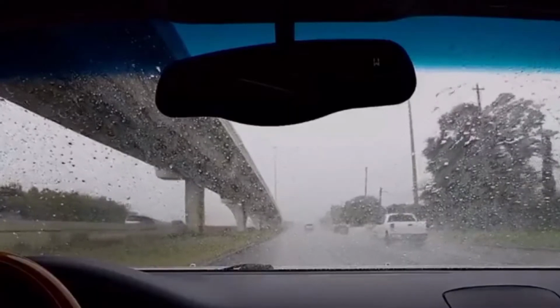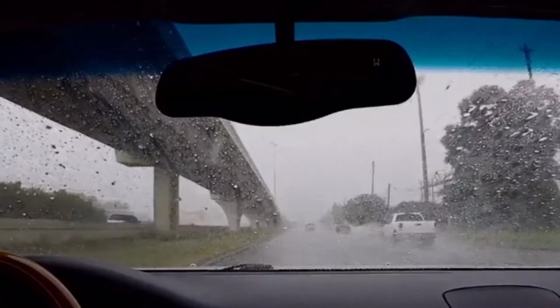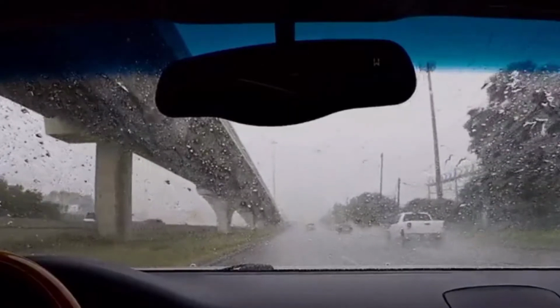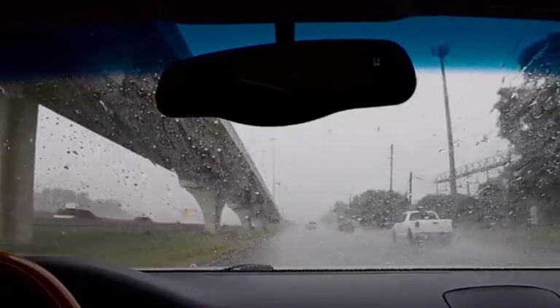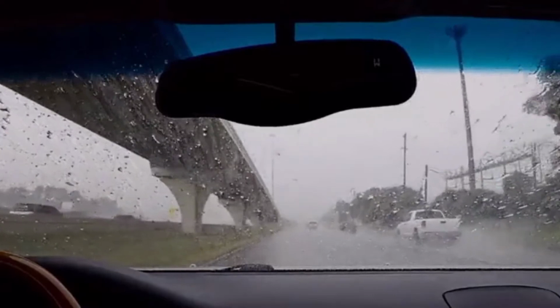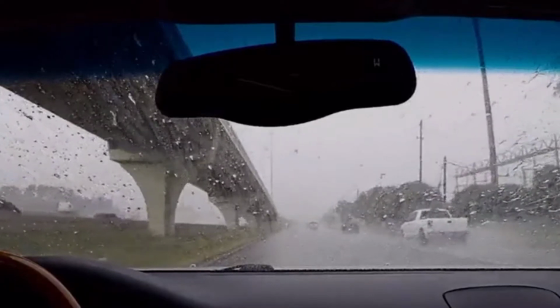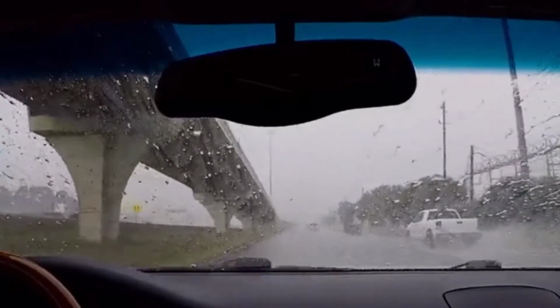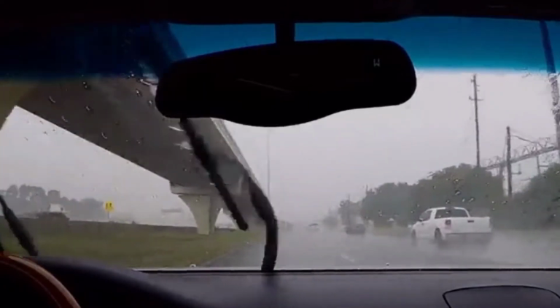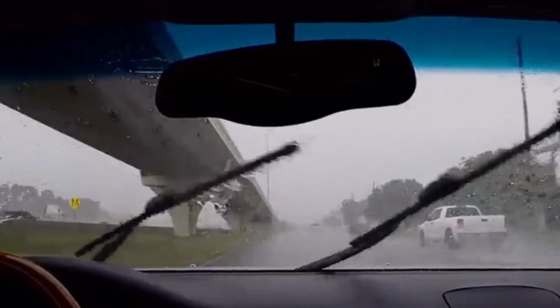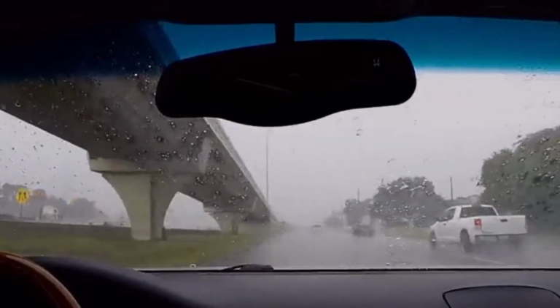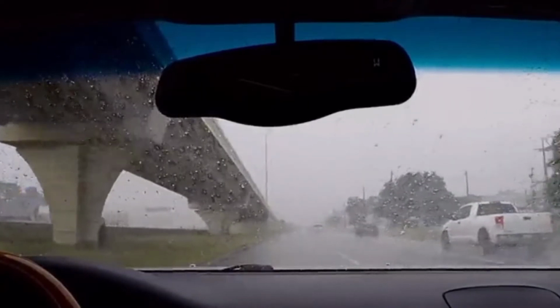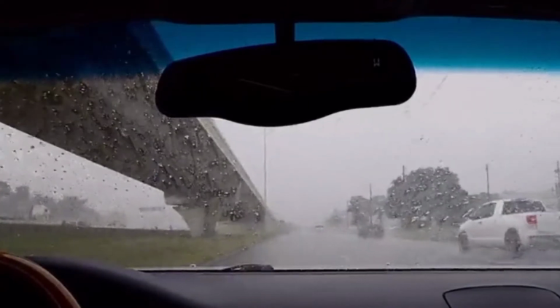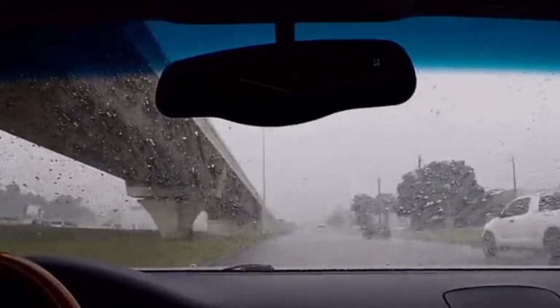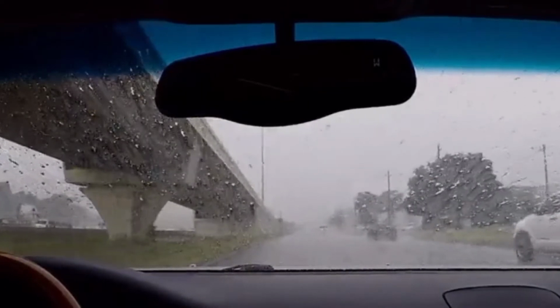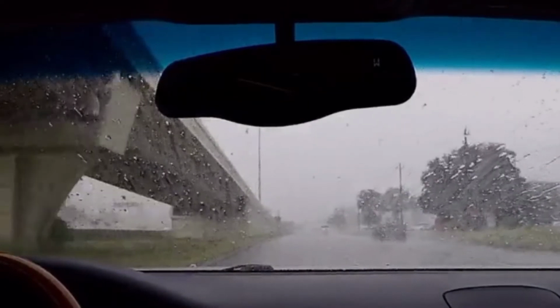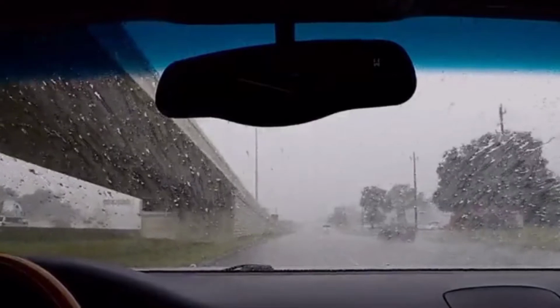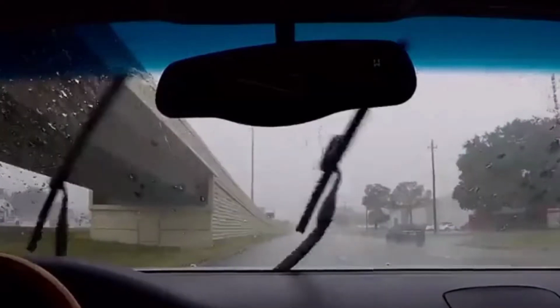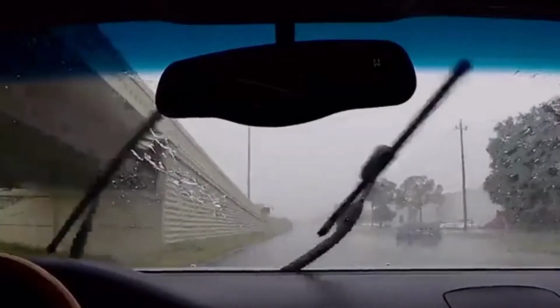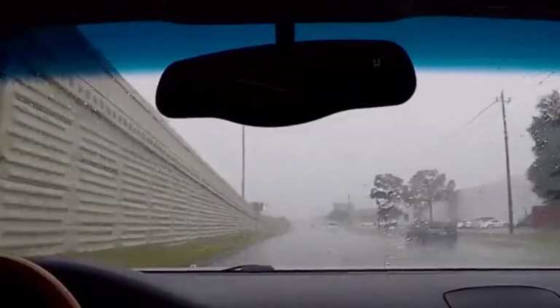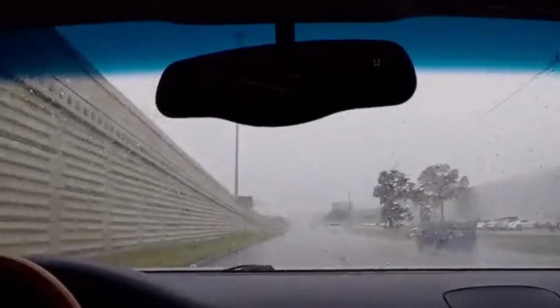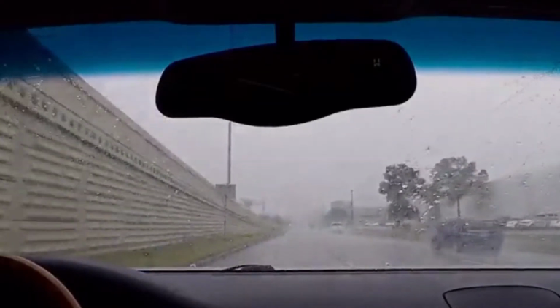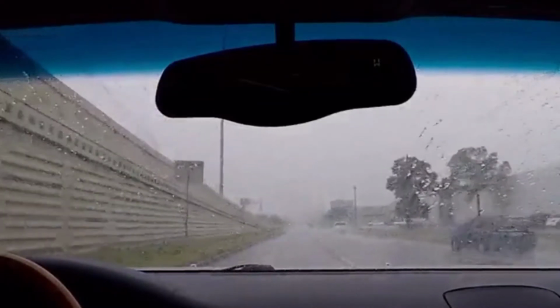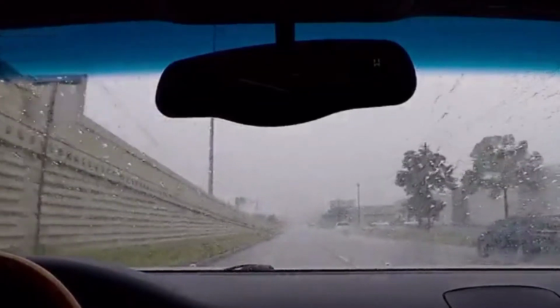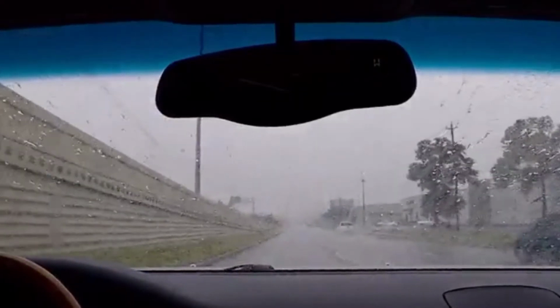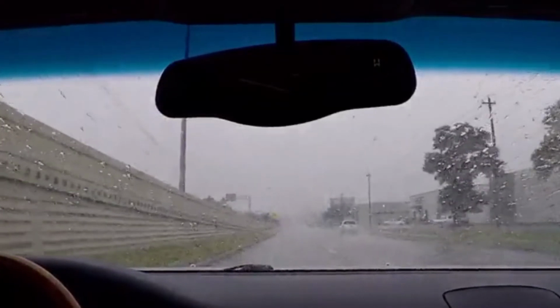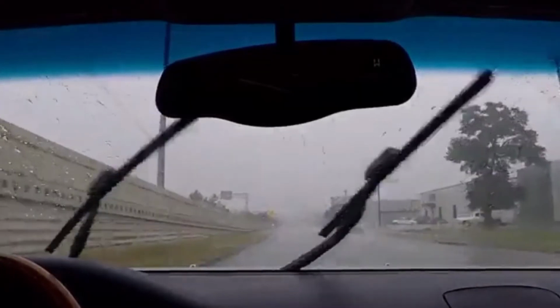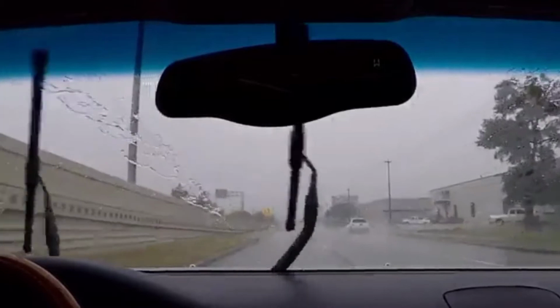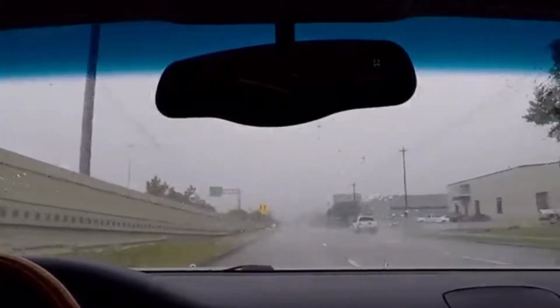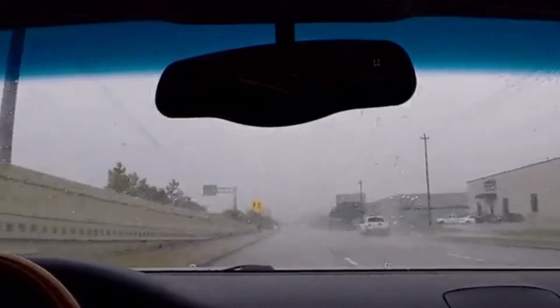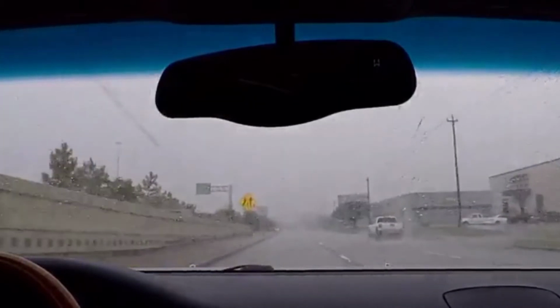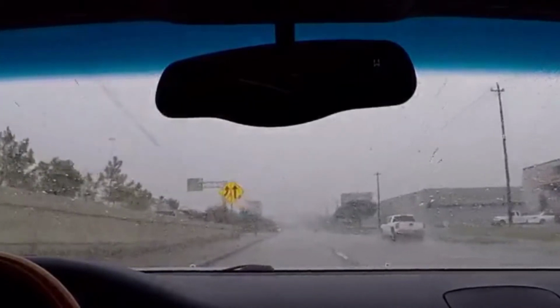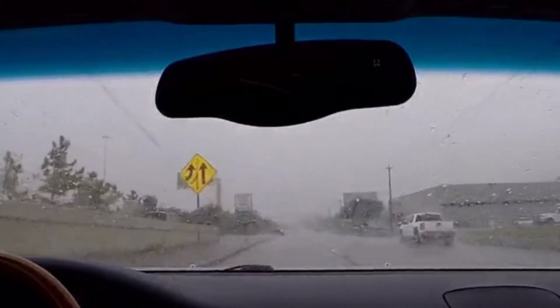Once activated, the water repelling action will last for months. Improving your driving visibility with Rain-X has never been easier. Just run your blades, then watch water bead up and roll off your windshield, even when the wipers are off or running at lower speeds.